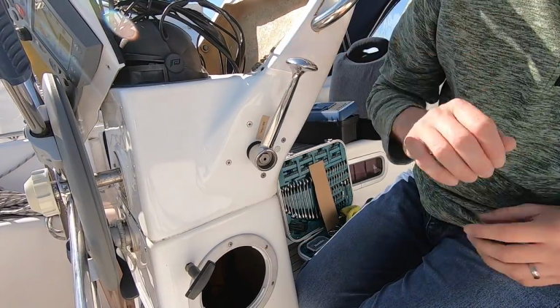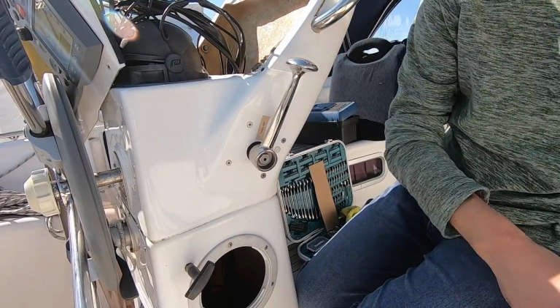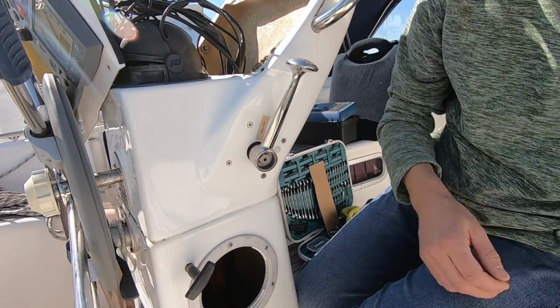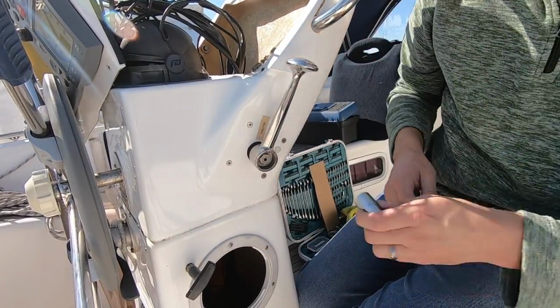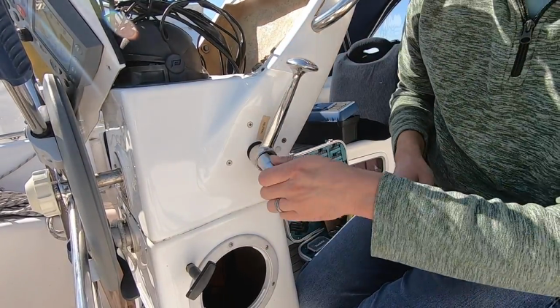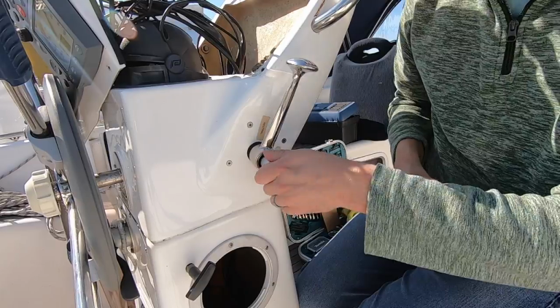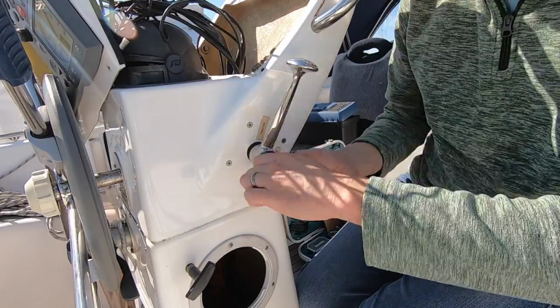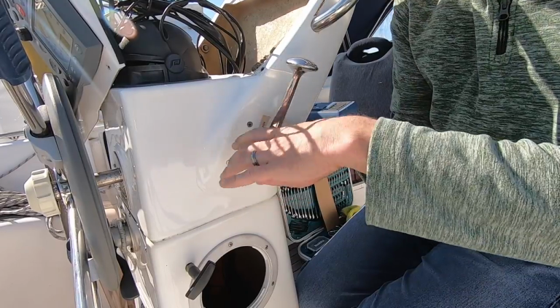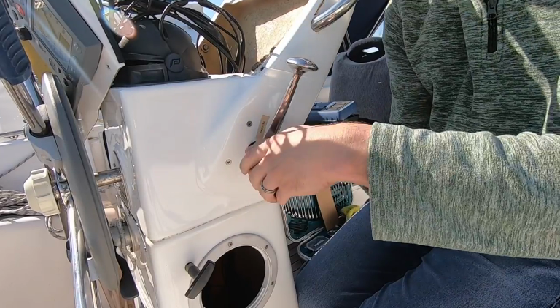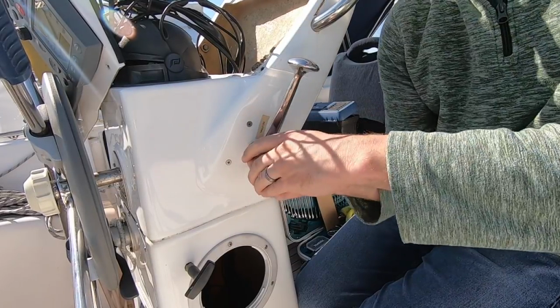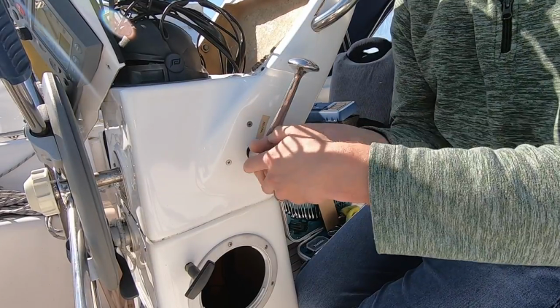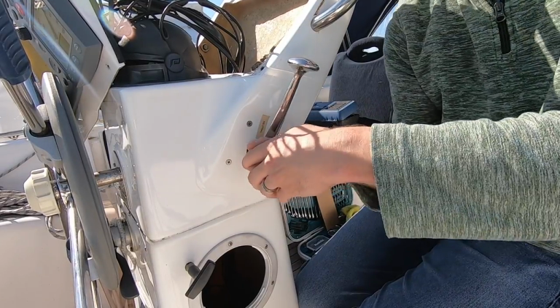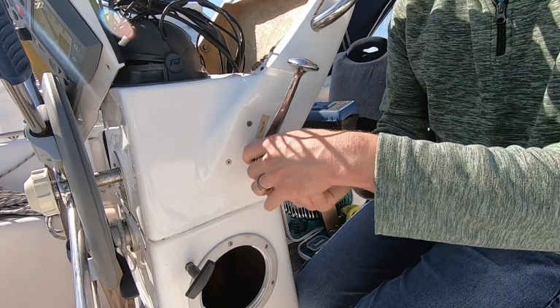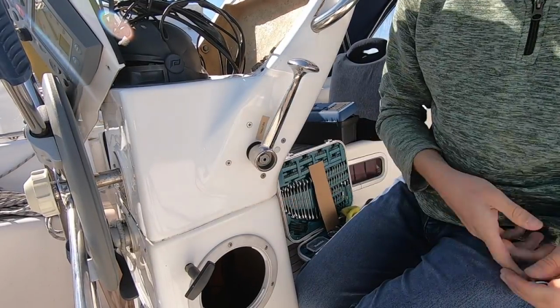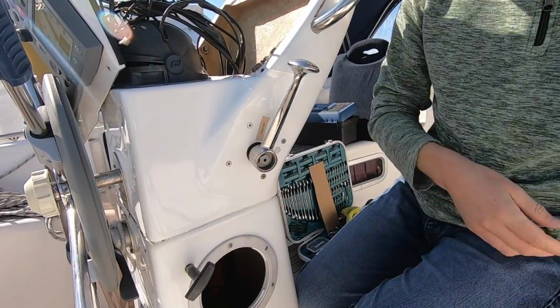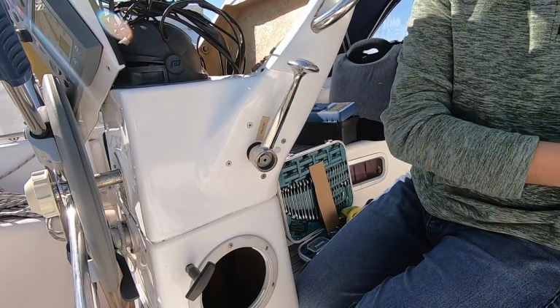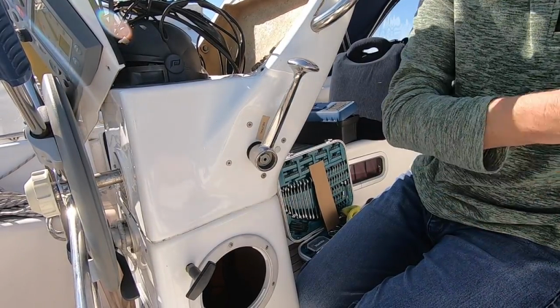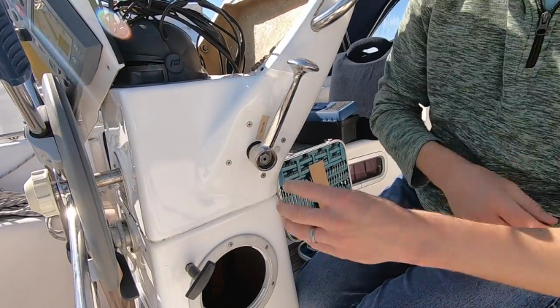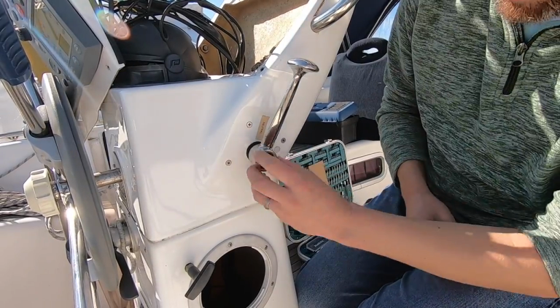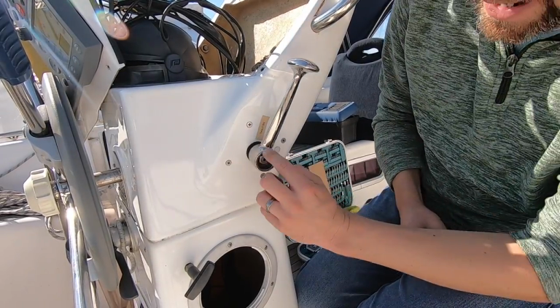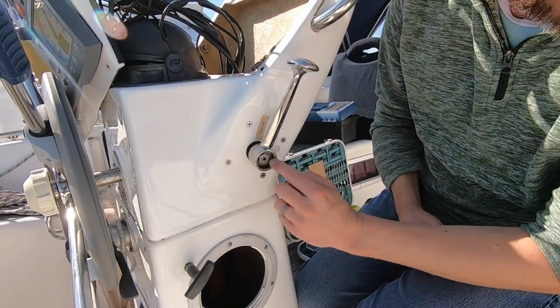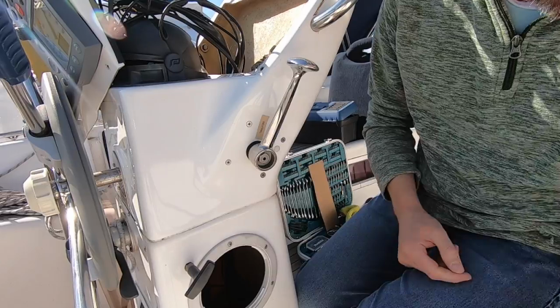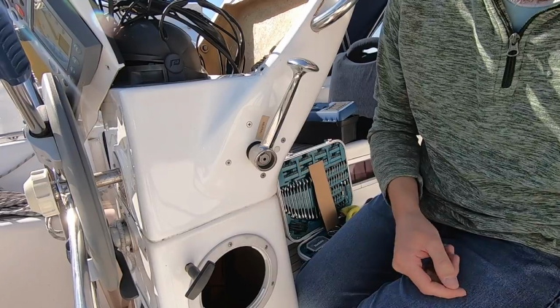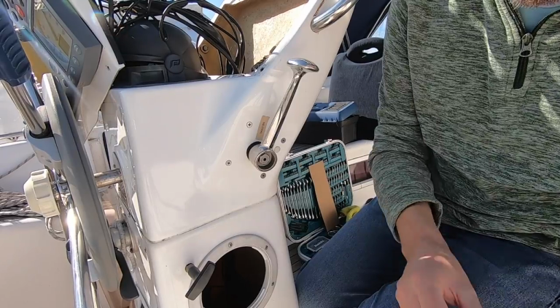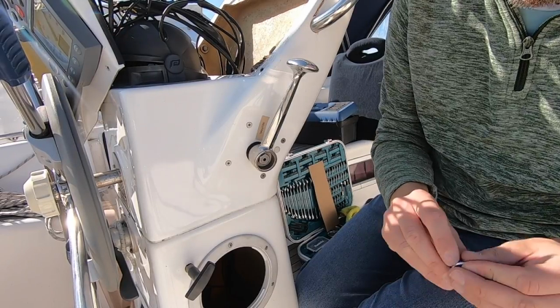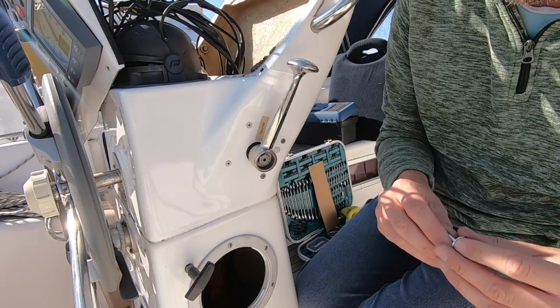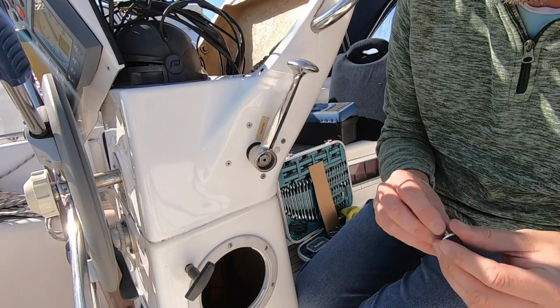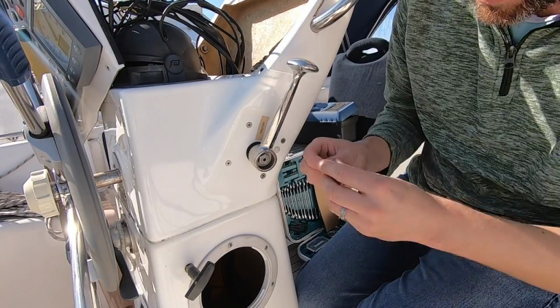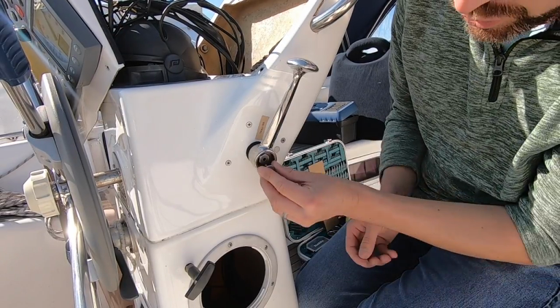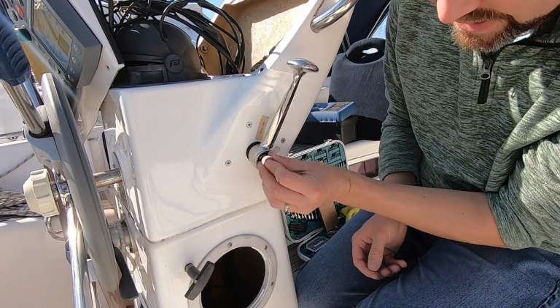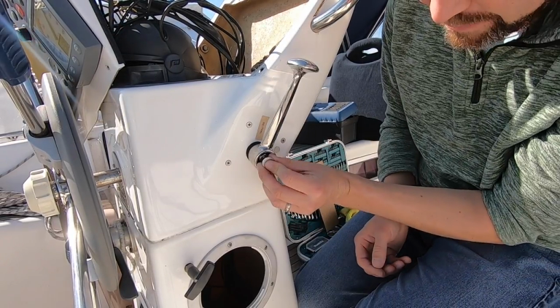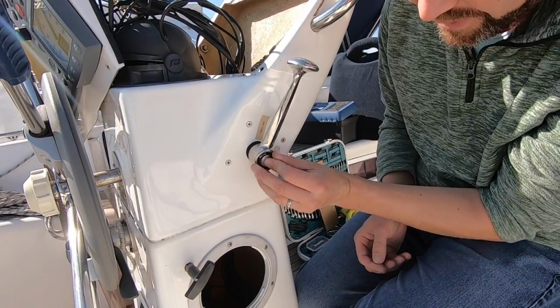I'm just going to check that that is in the right place — I'm going to start the boat up and make sure we've got gear before I do anything else. Next up is the plunger, which just sits in the middle of there.